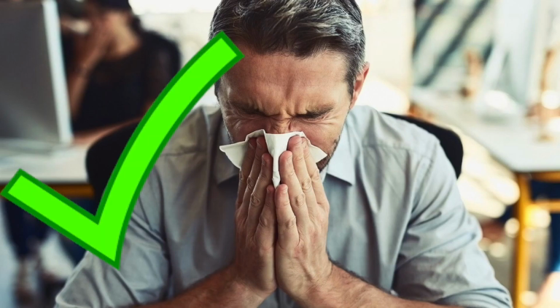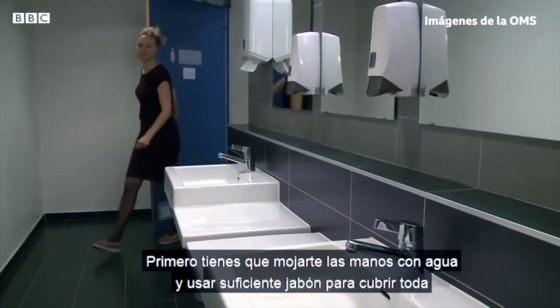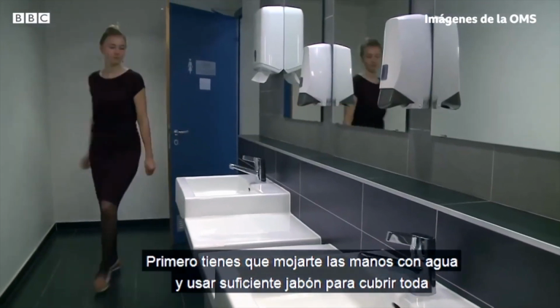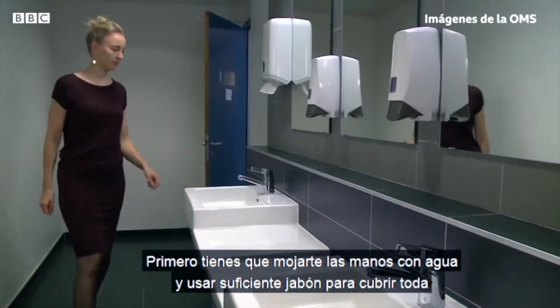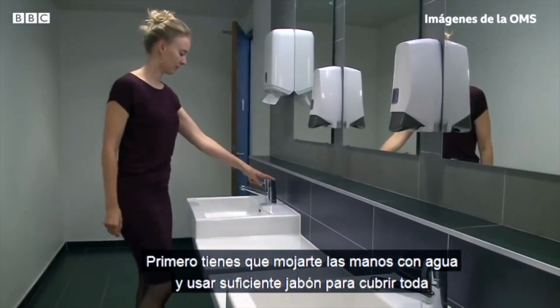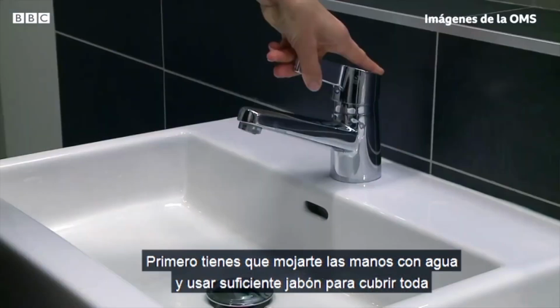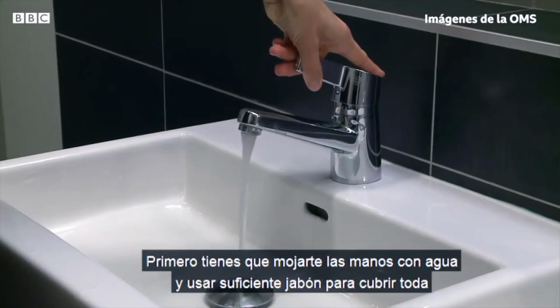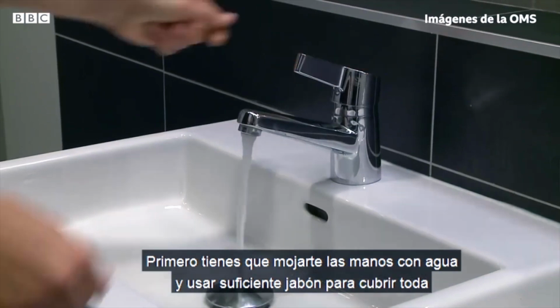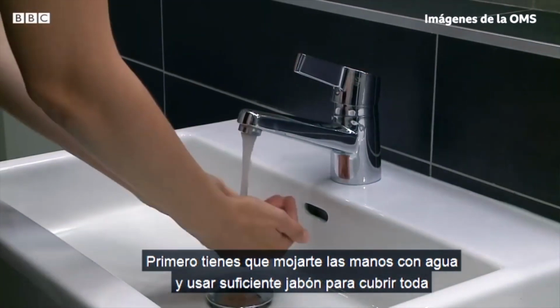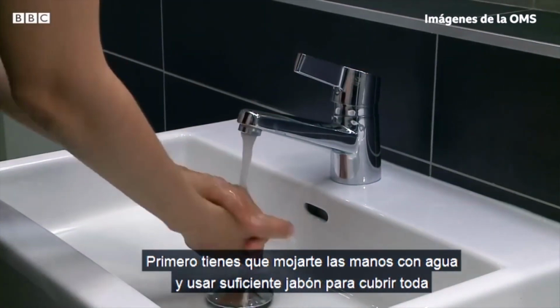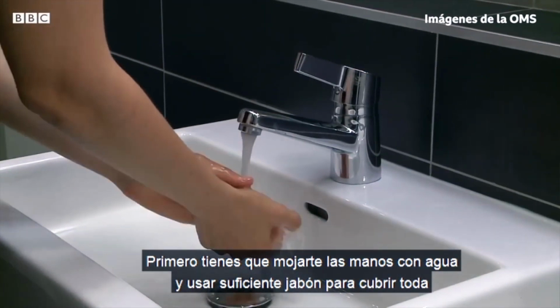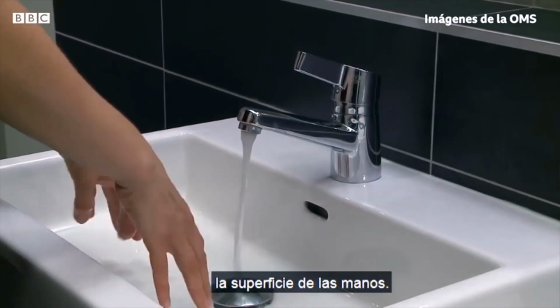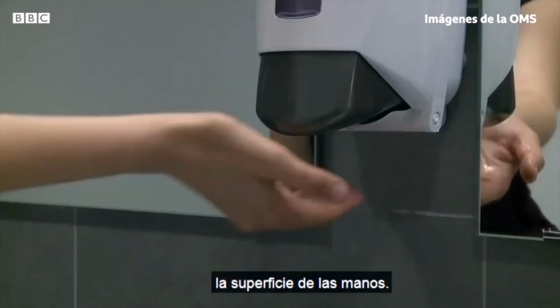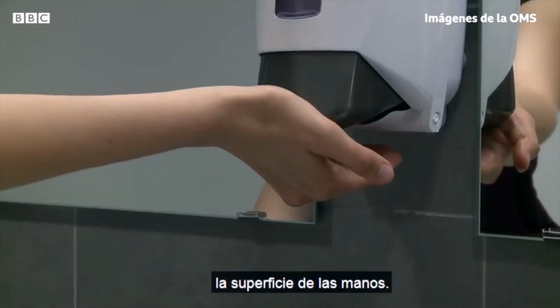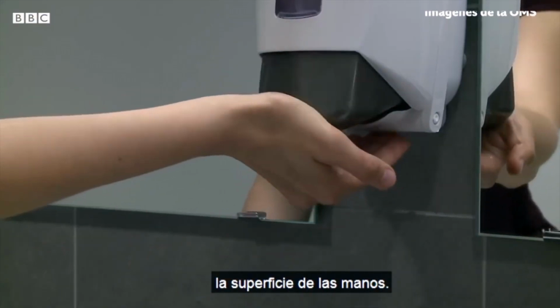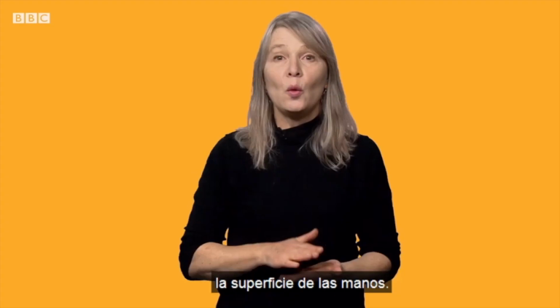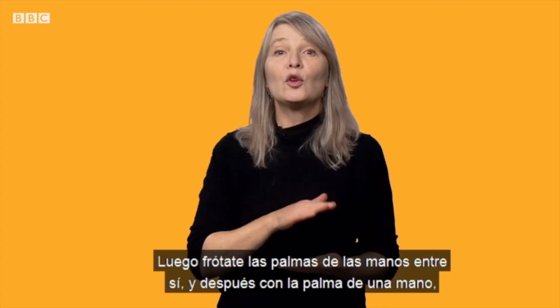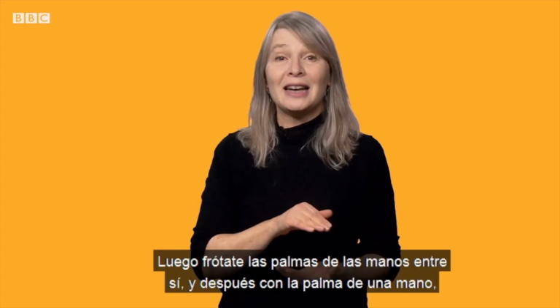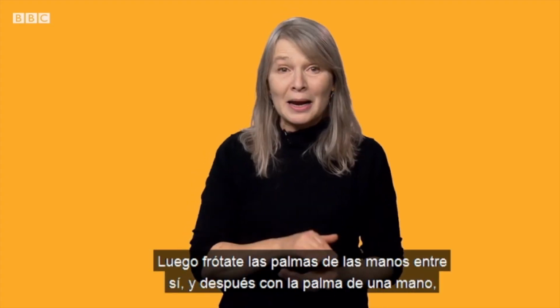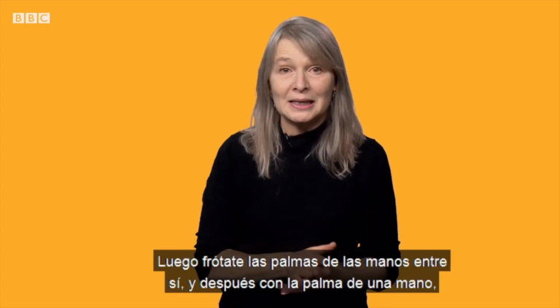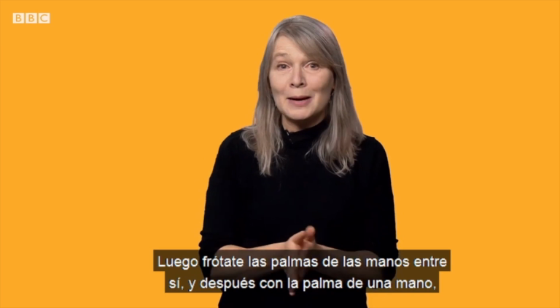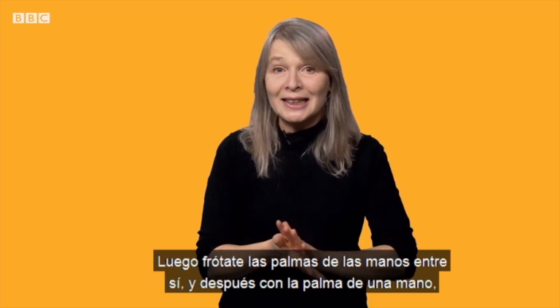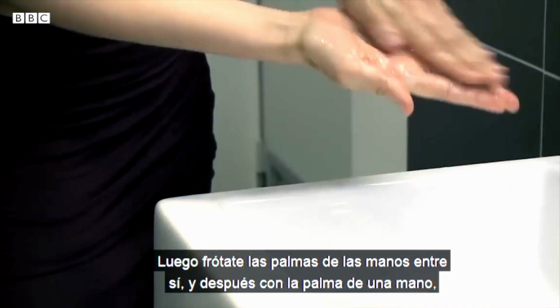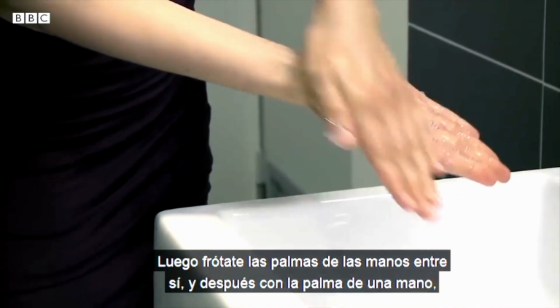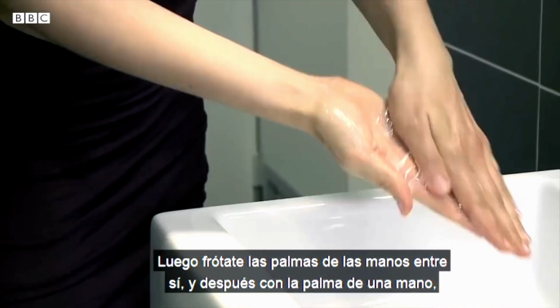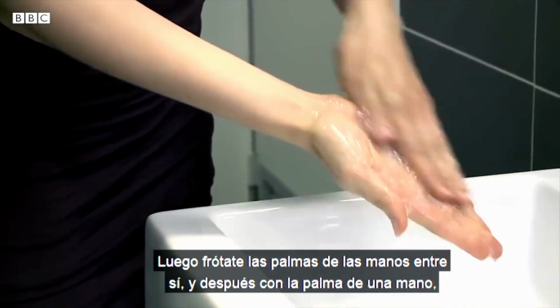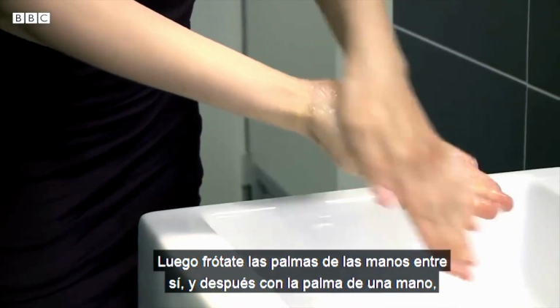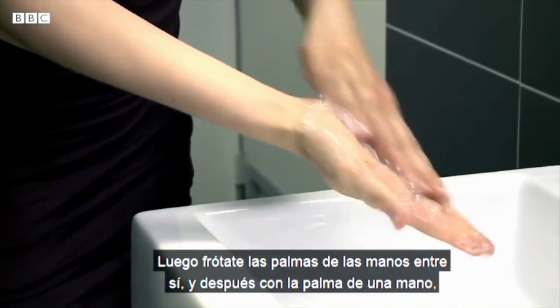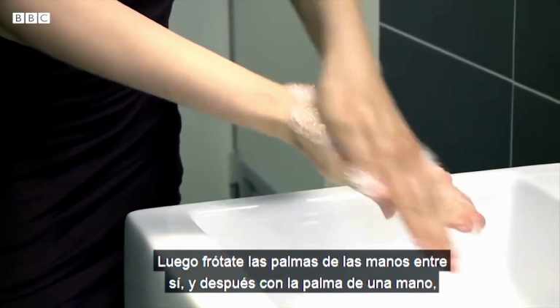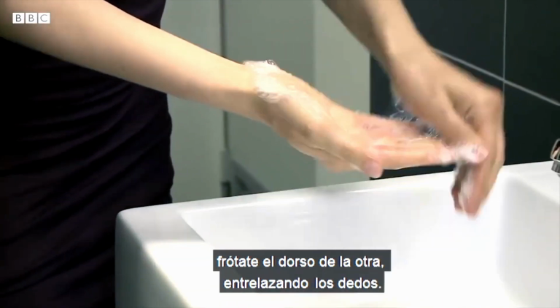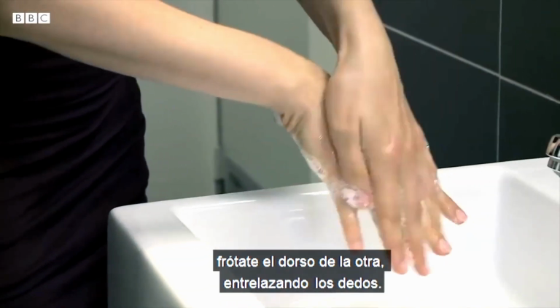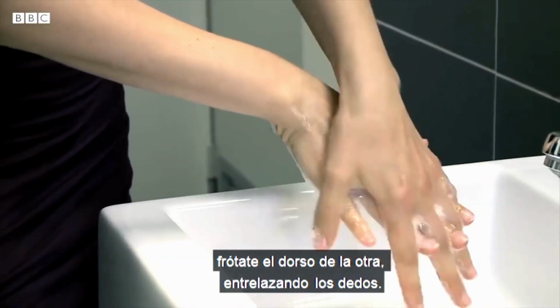First, you have to wash your hands with water and use enough water to cover the surface of the hands. You can rub the palm of your hand and lather your hands by rubbing your hands together.